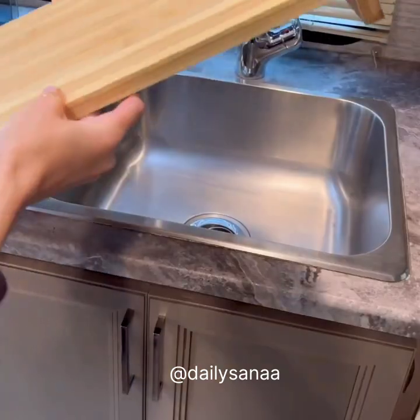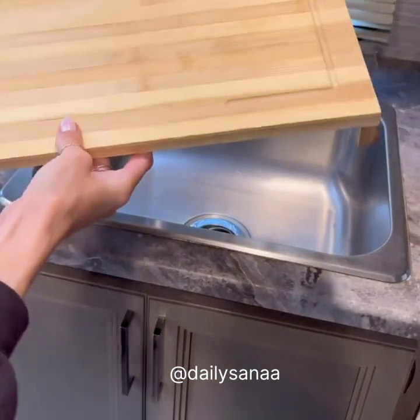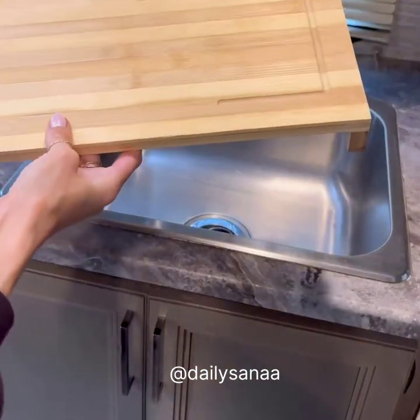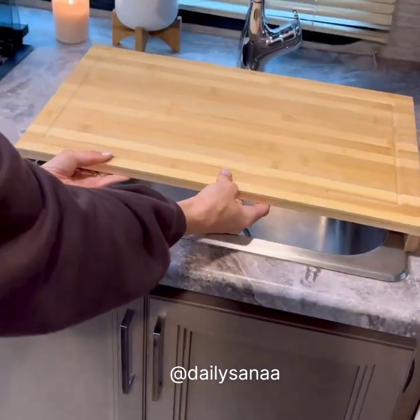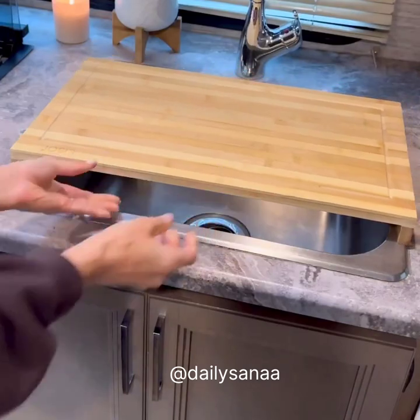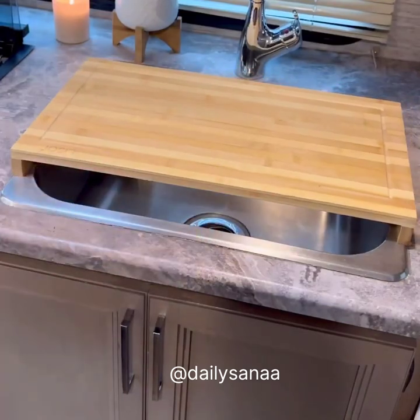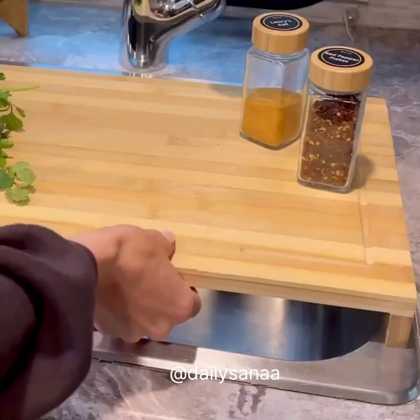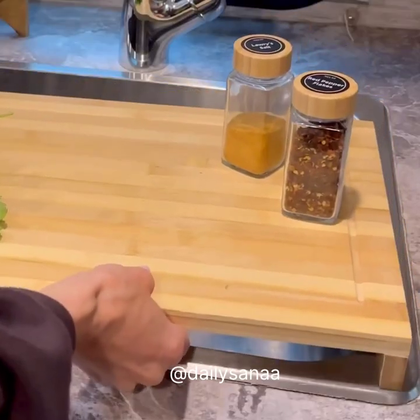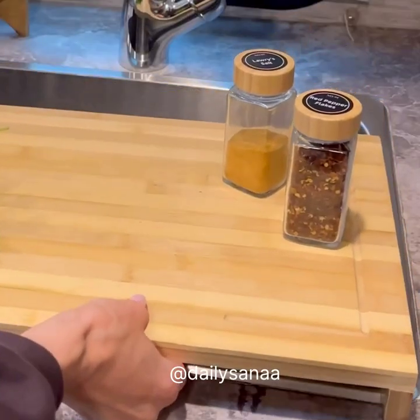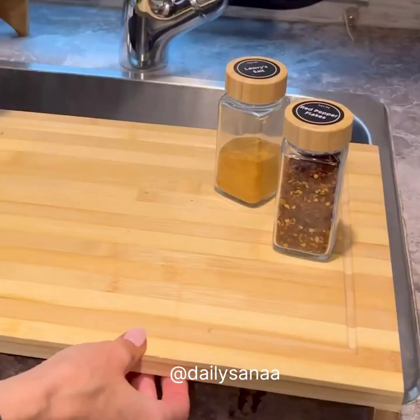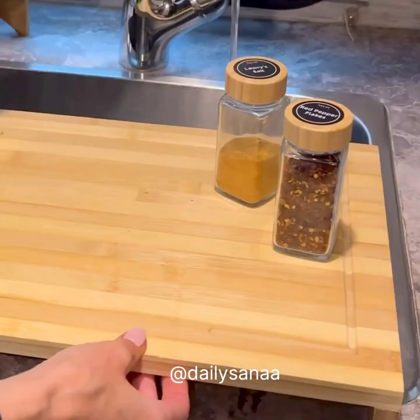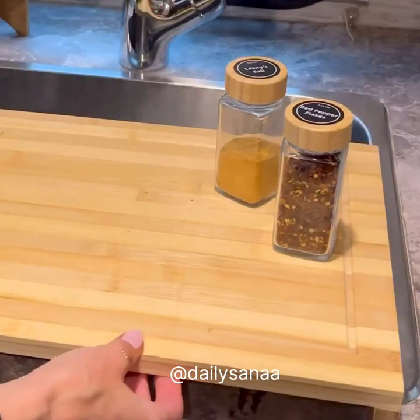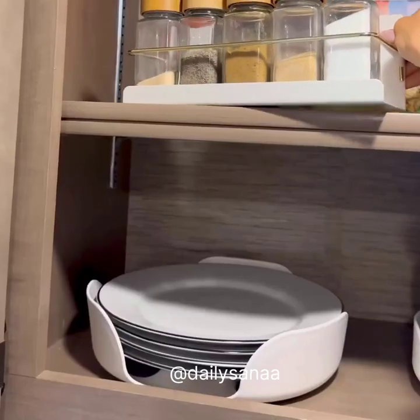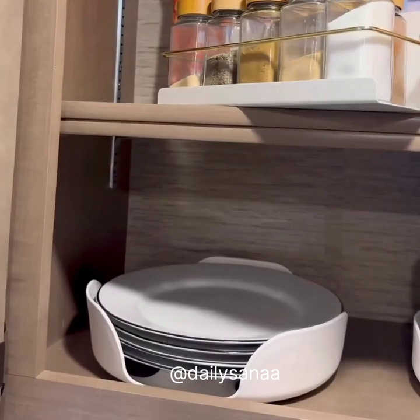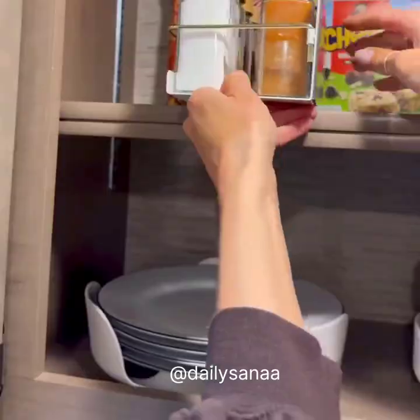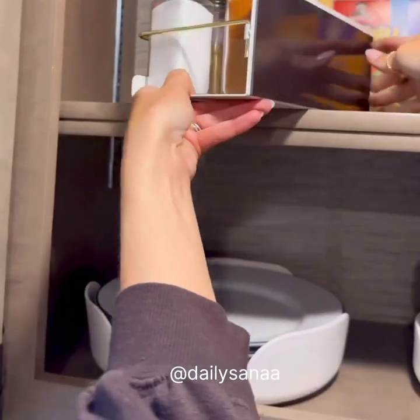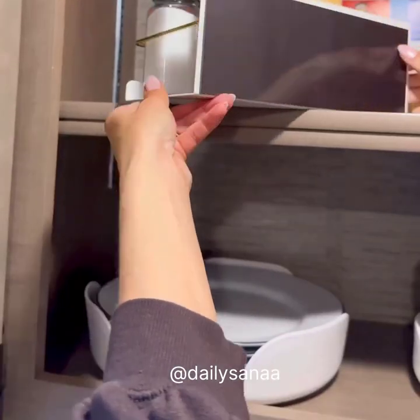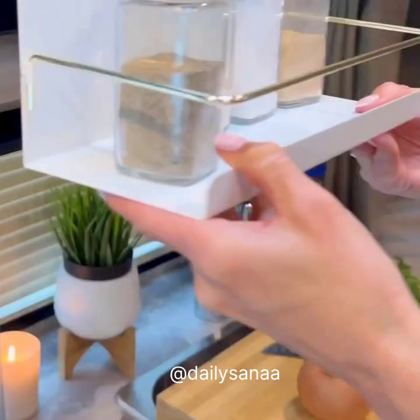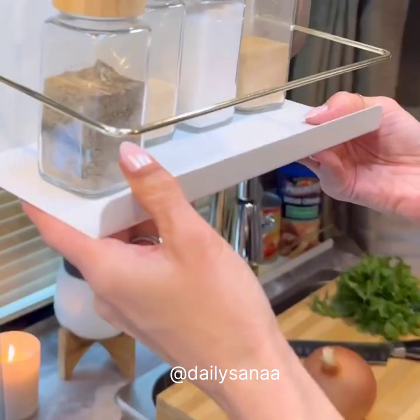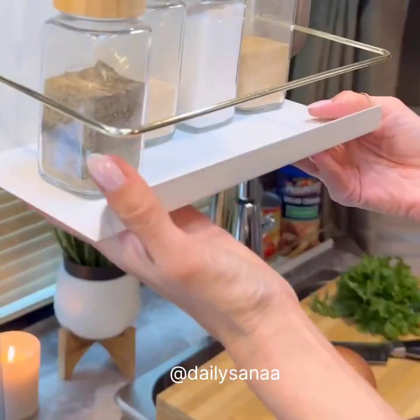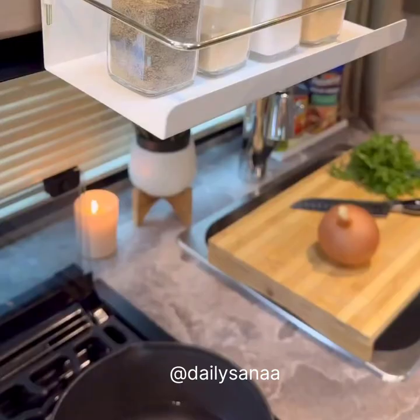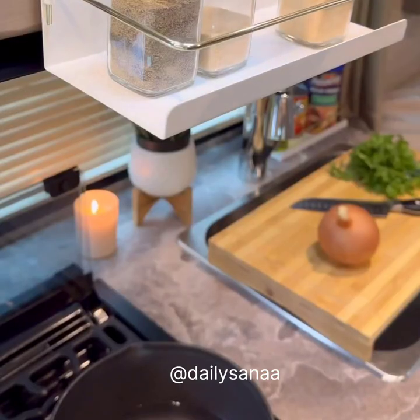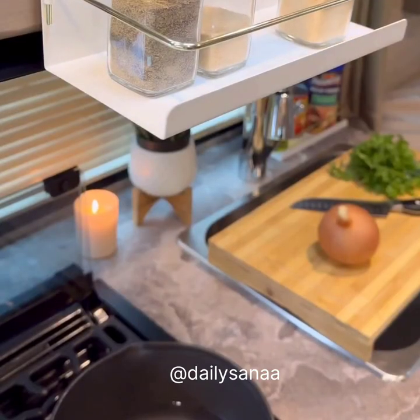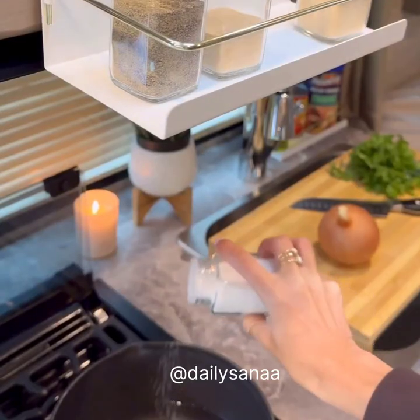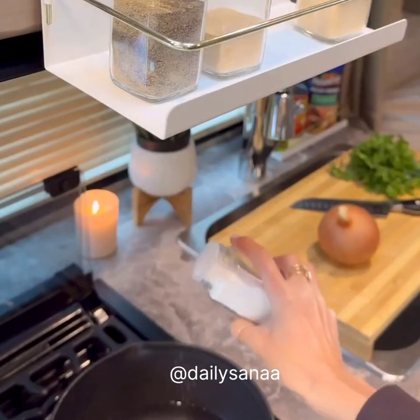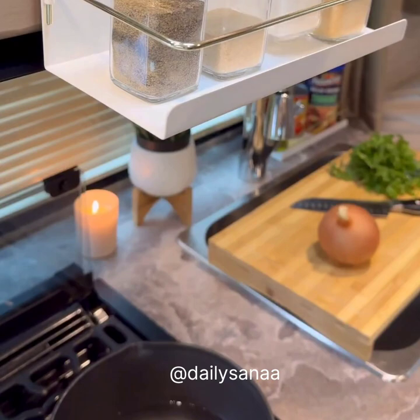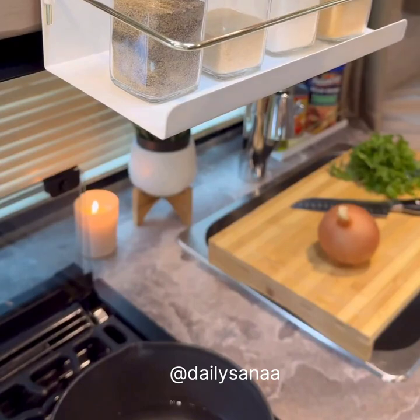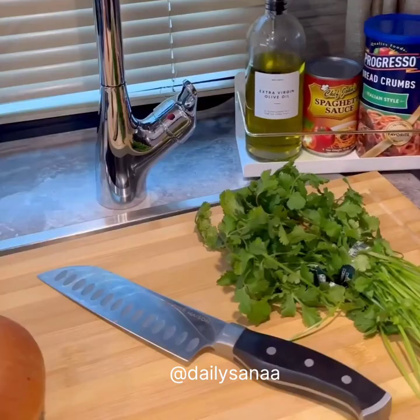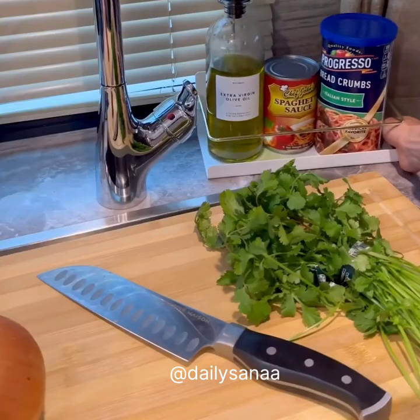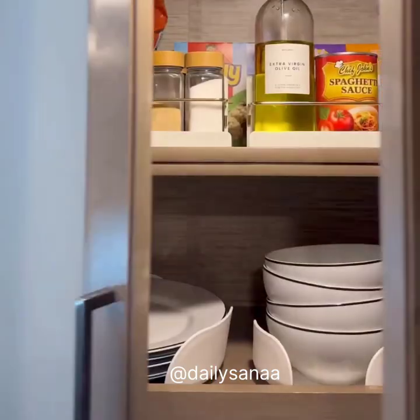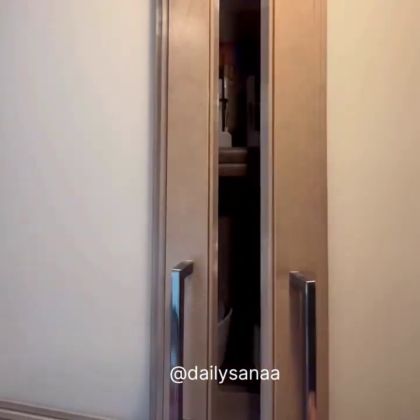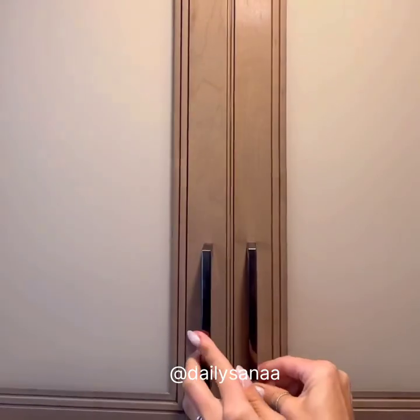This over-the-sink bamboo cutting board maximizes counter space — you can even run your sink while it's in place. This strong magnetic shelf keeps the spices organized in the cabinet and frees up counter space while cooking. It can hold up to six pounds. These vines make cooking in a small space so much easier.